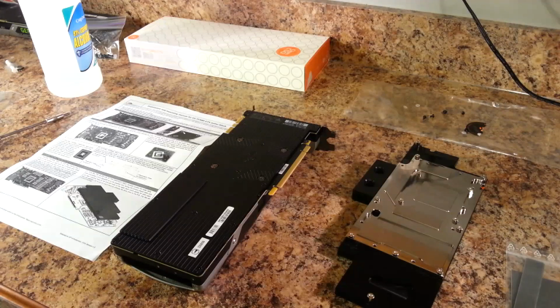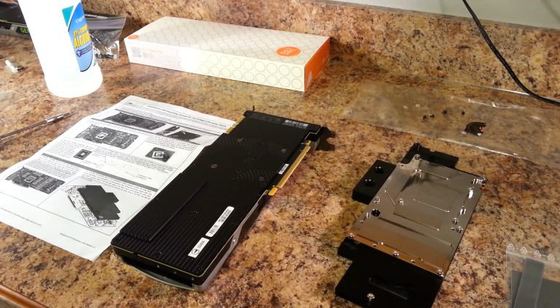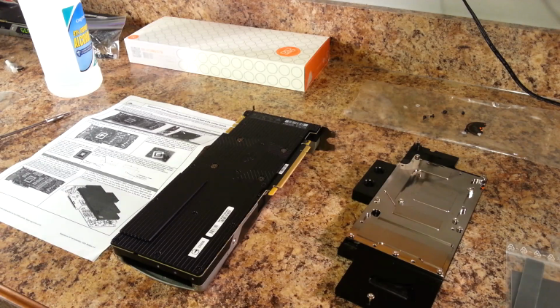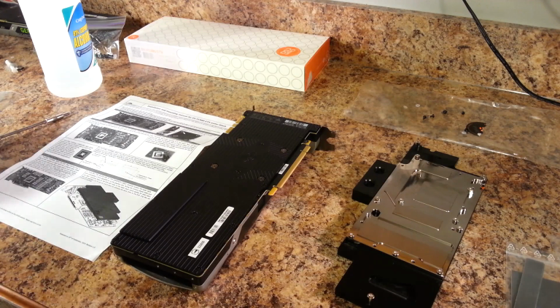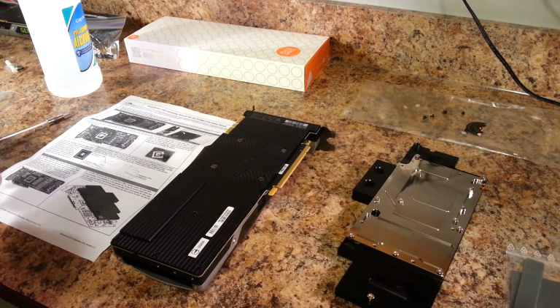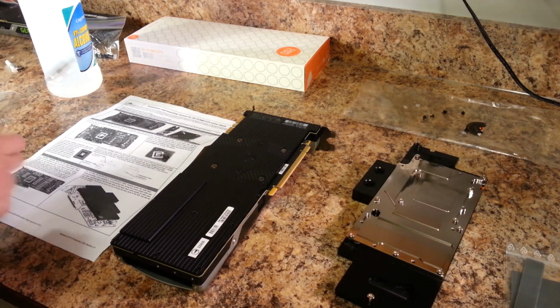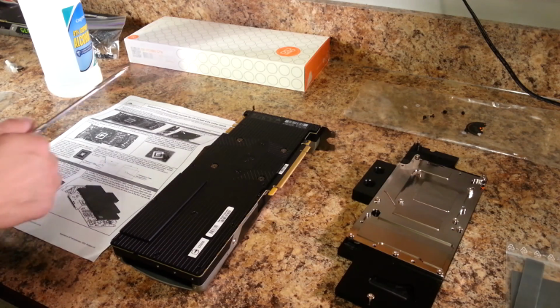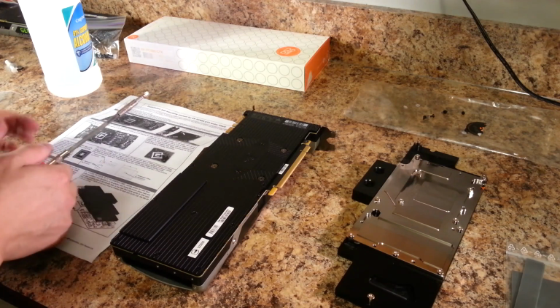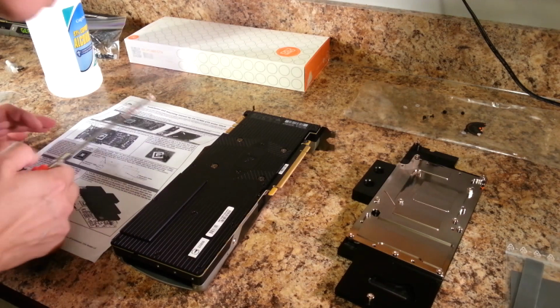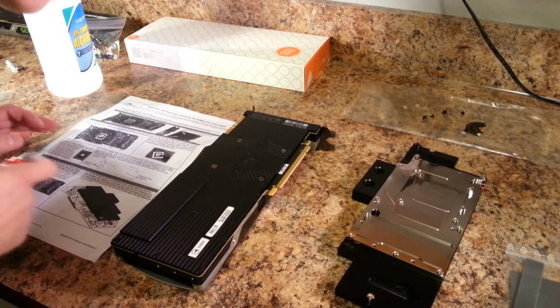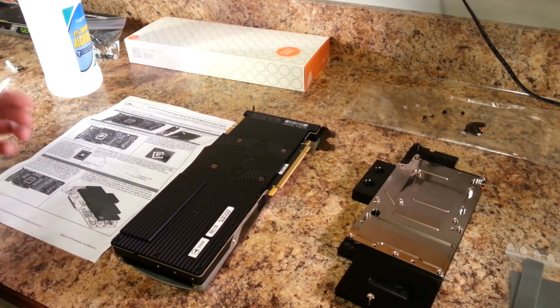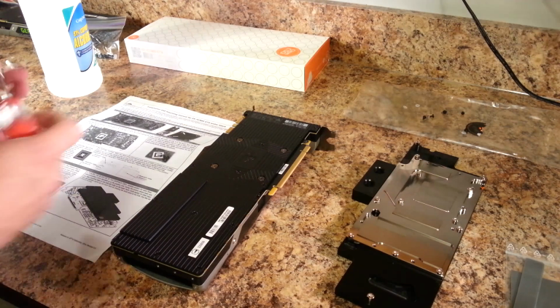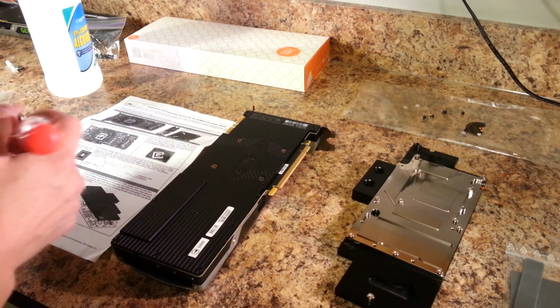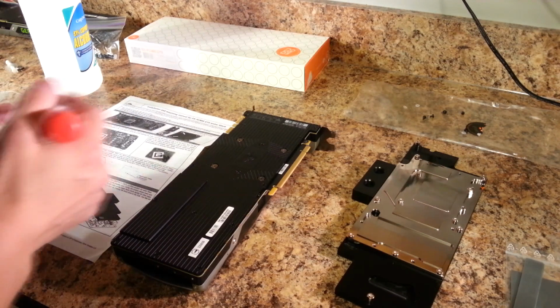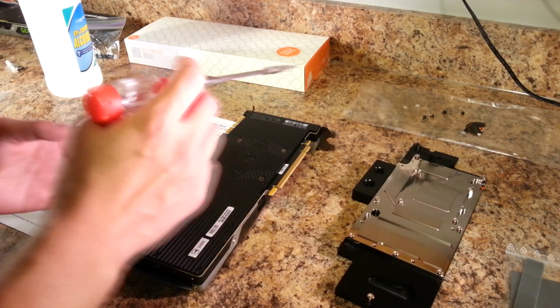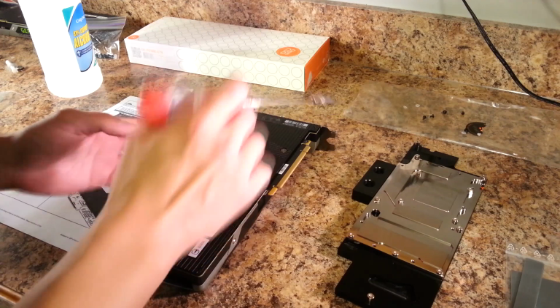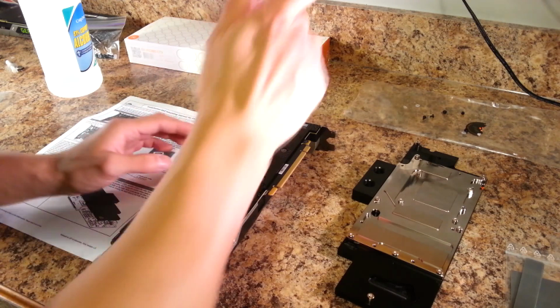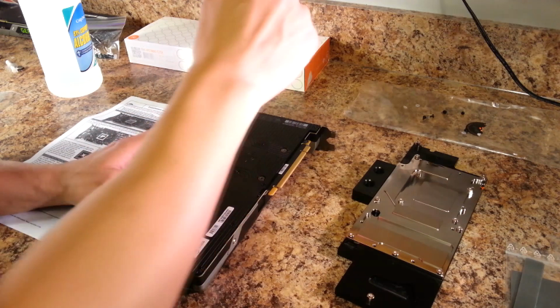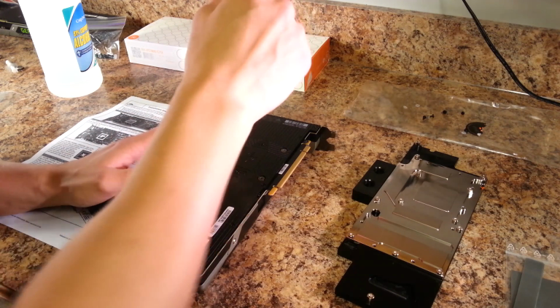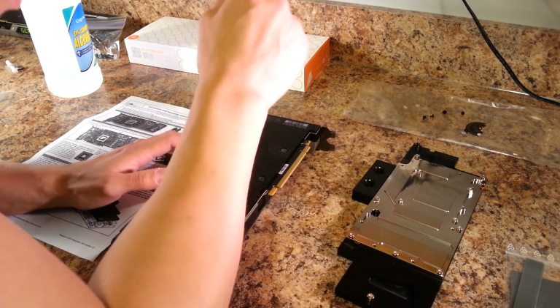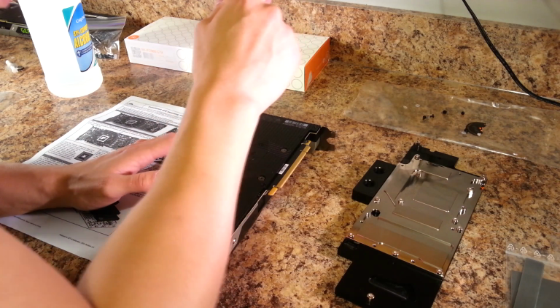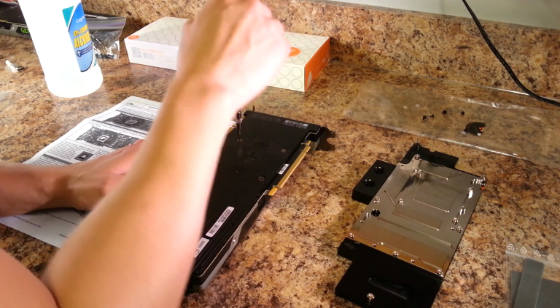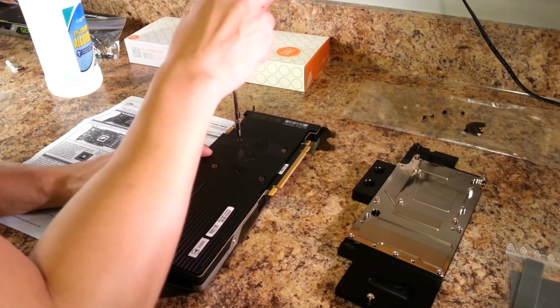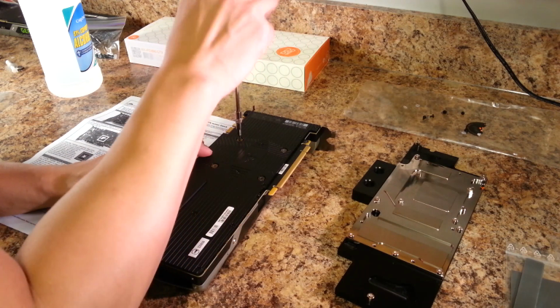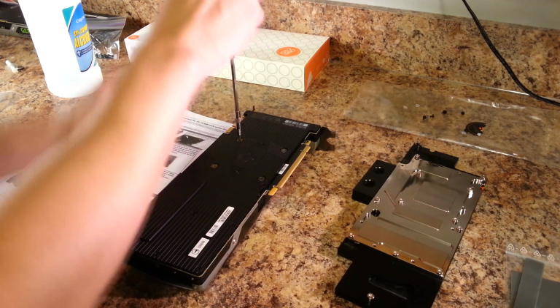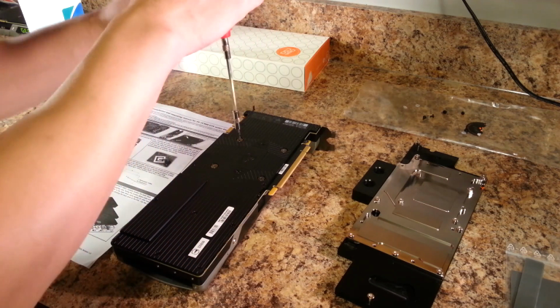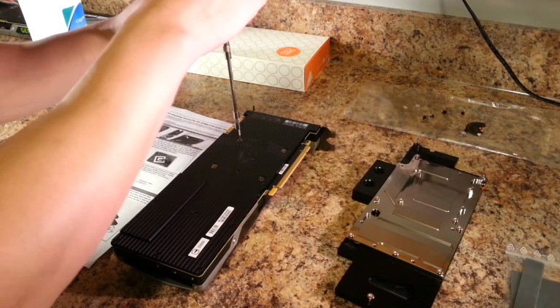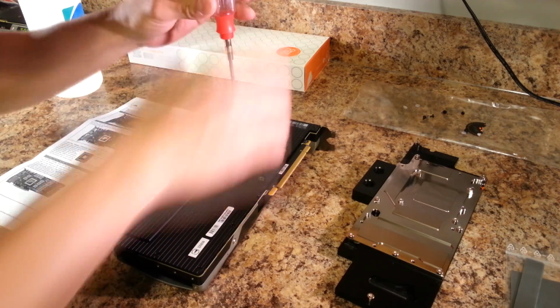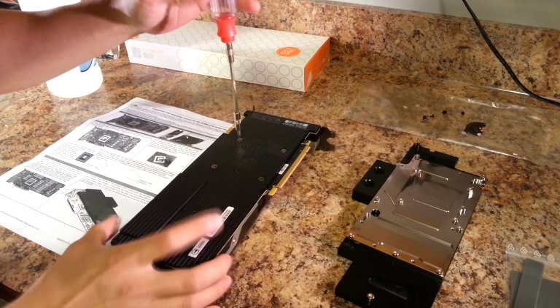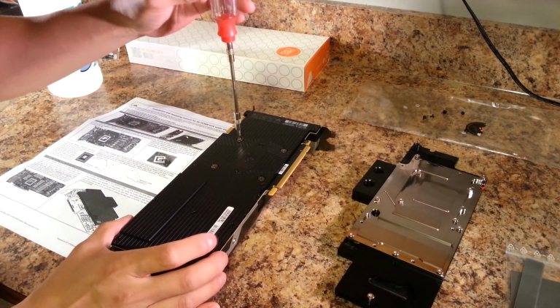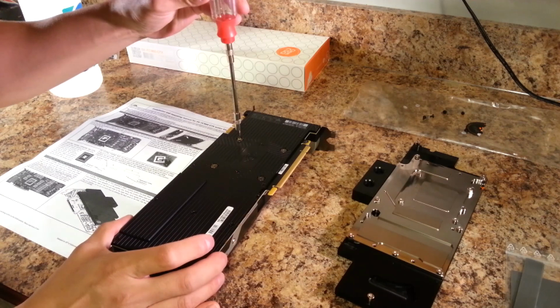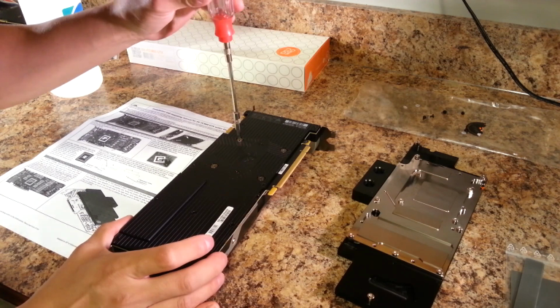Hello YouTubers and welcome to my timelapse video of installing the EK Water Block on the reference NVIDIA GTX 980. First you're going to unscrew the four screws closest to the GPU die.